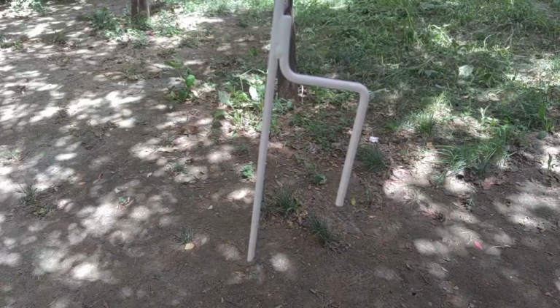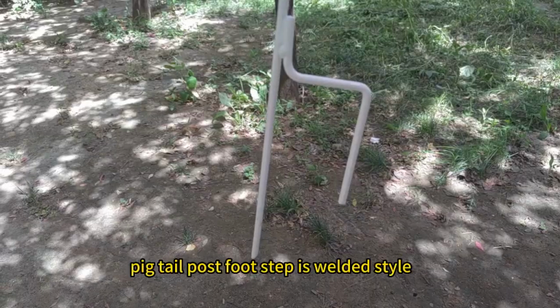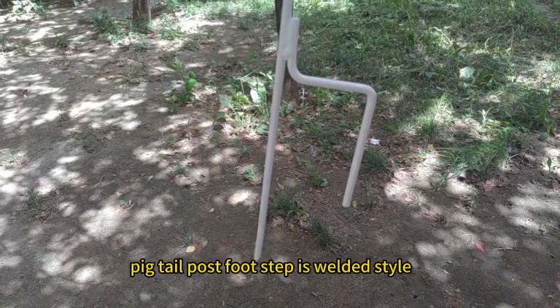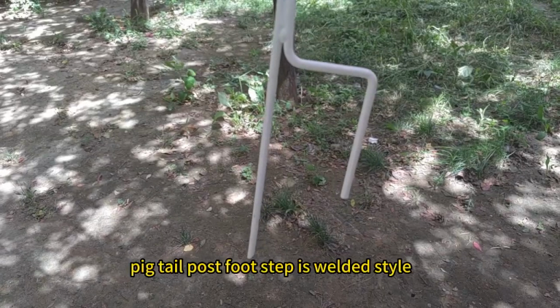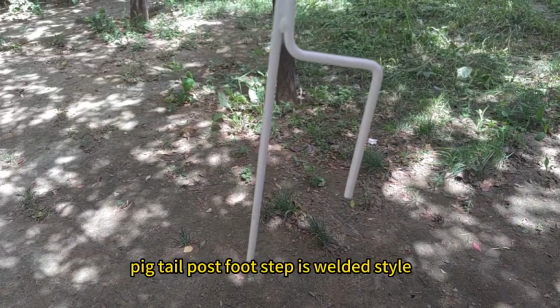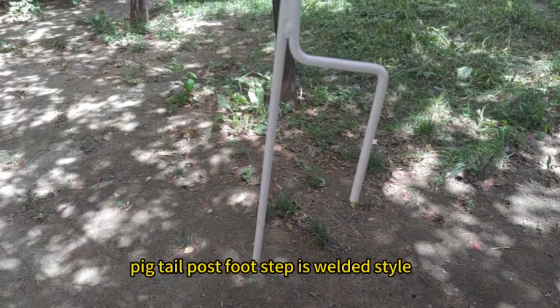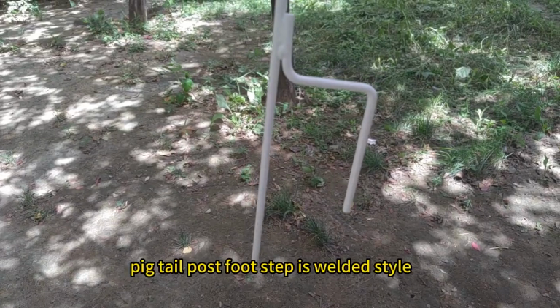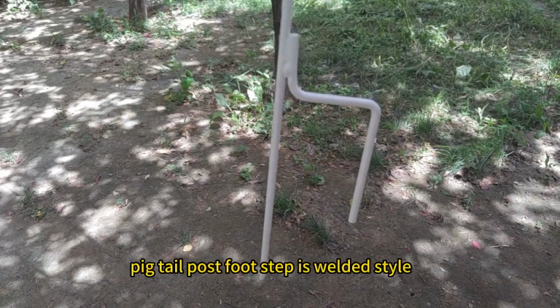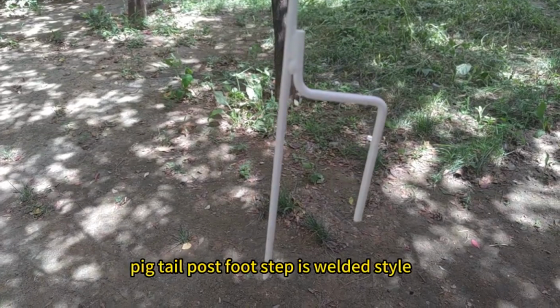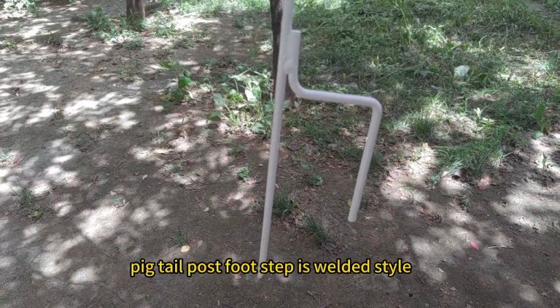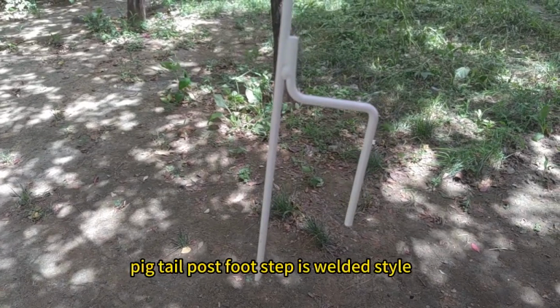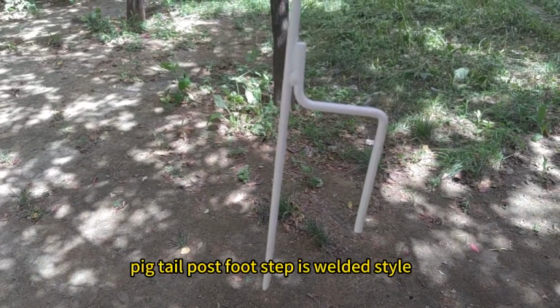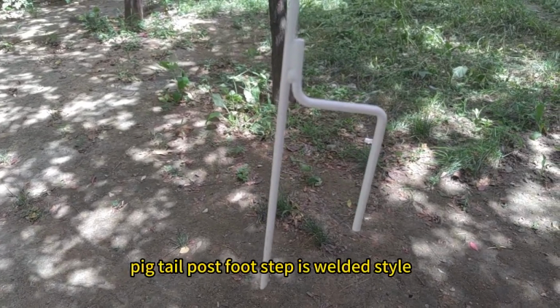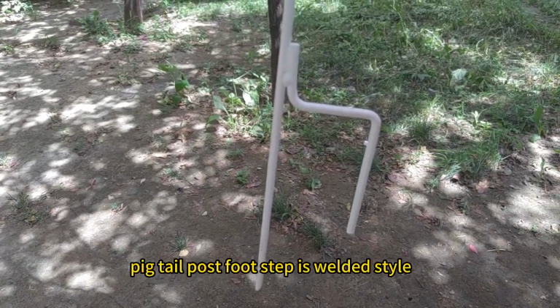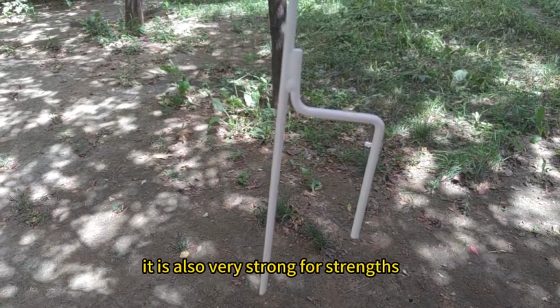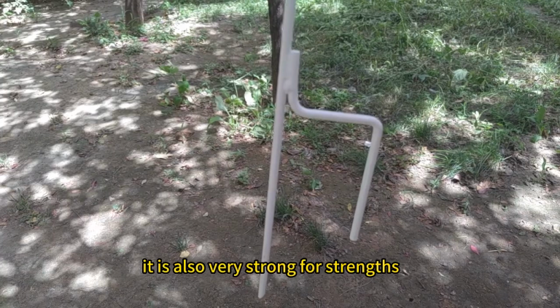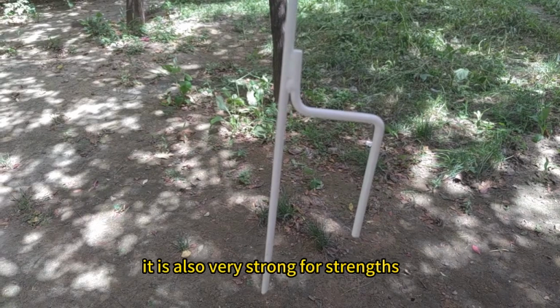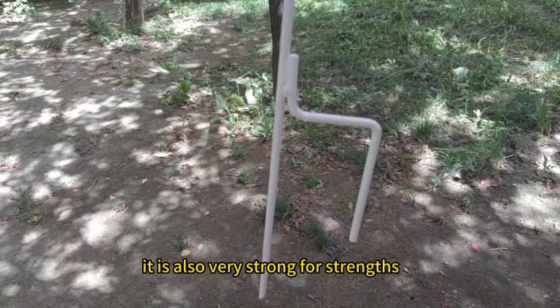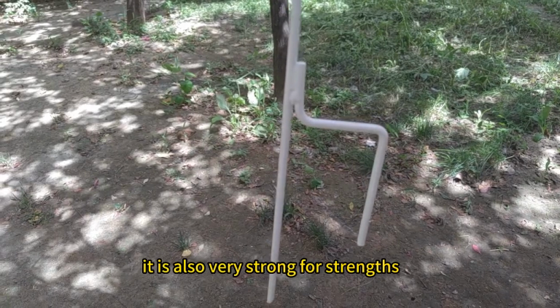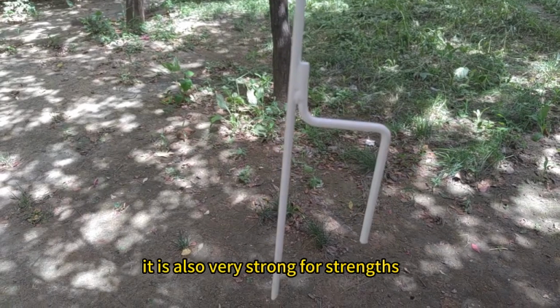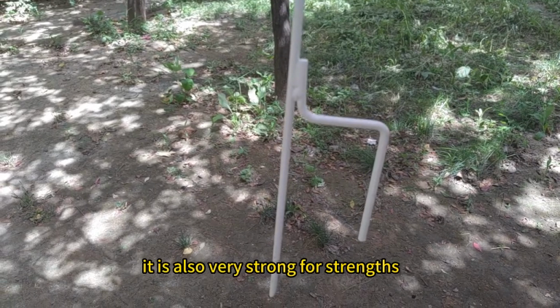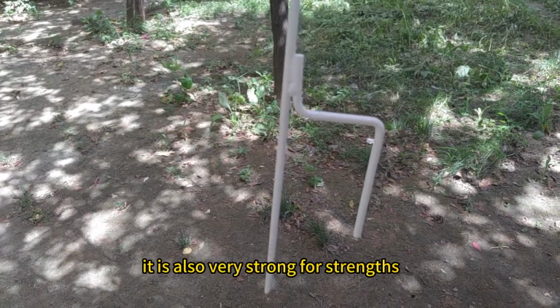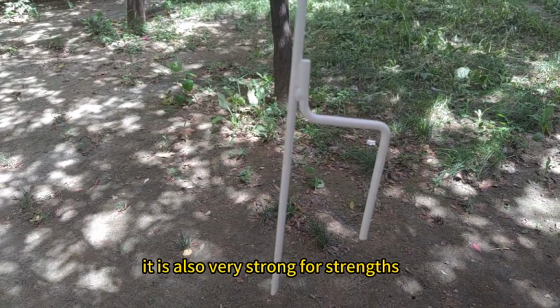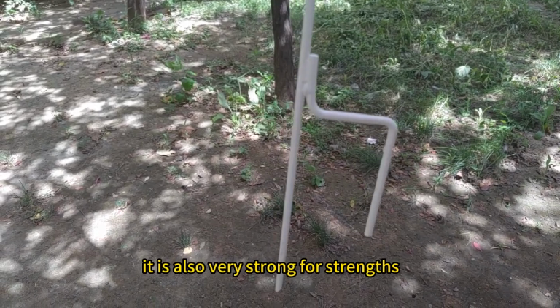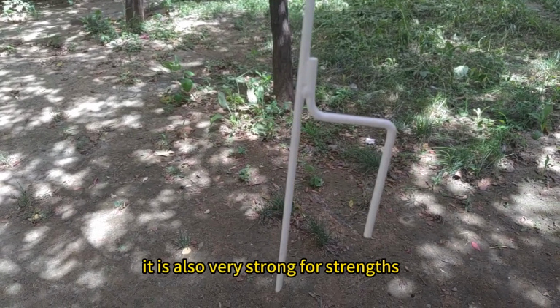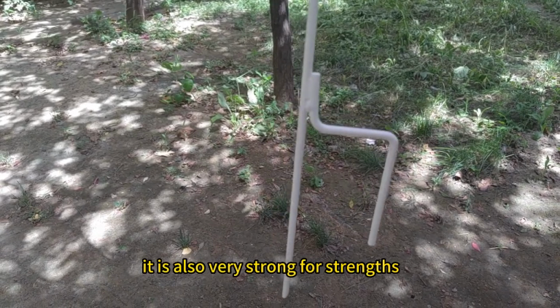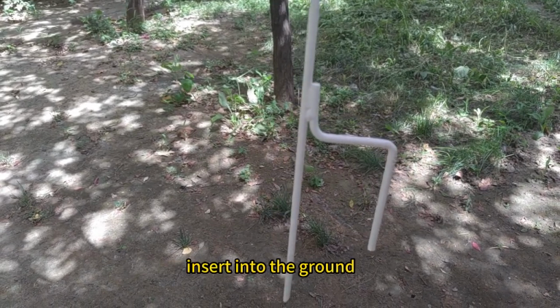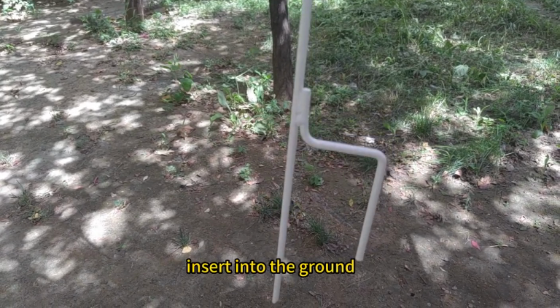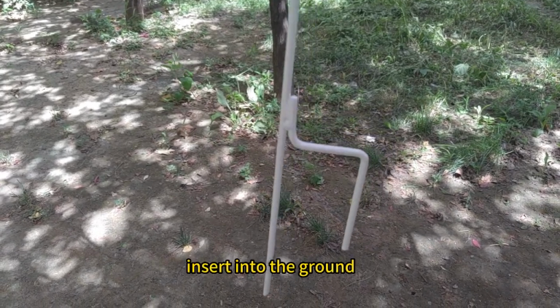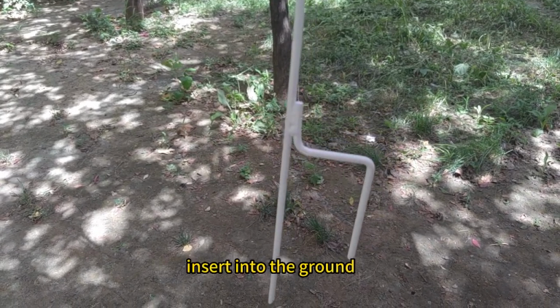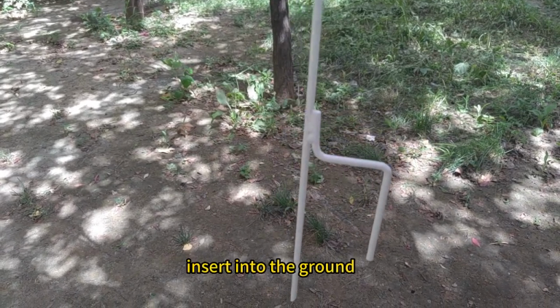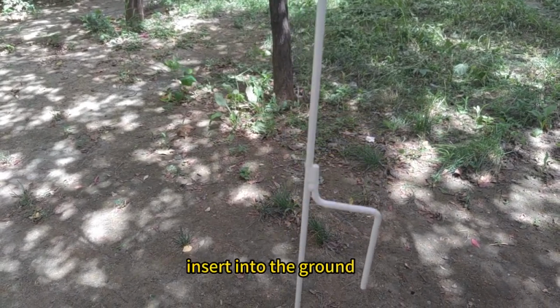The pigtail post's footstep is welded style. It is also very strong for strength to insert into the ground.